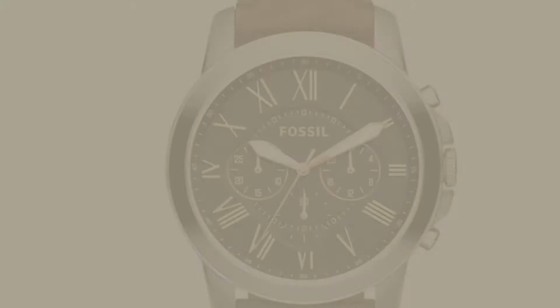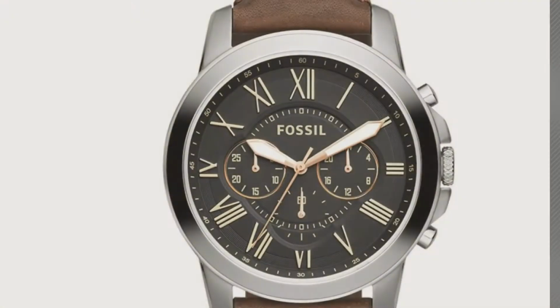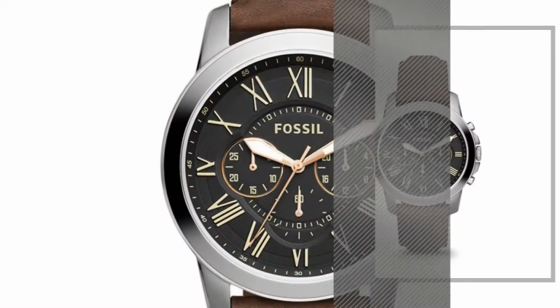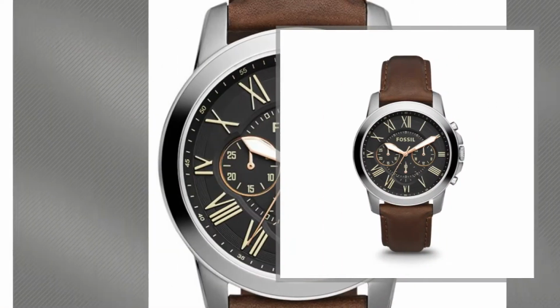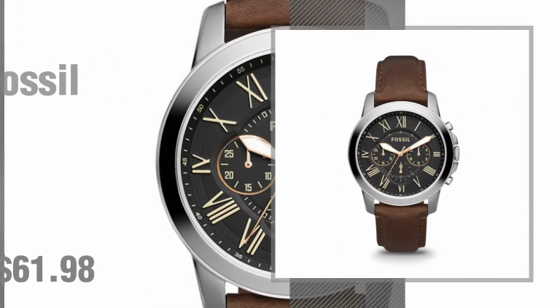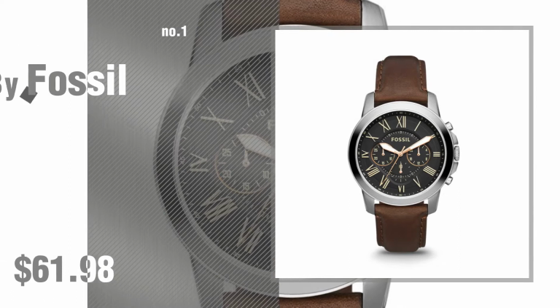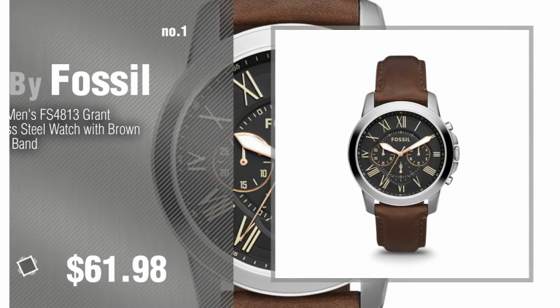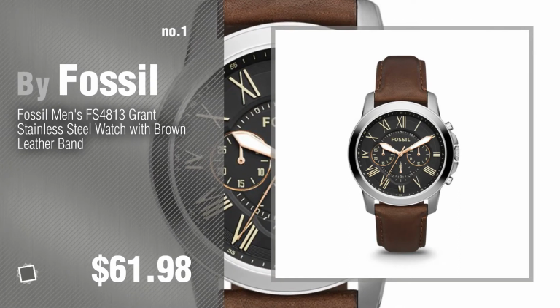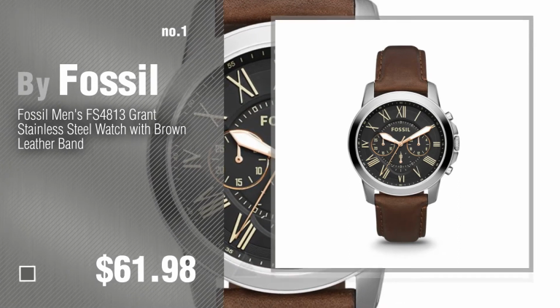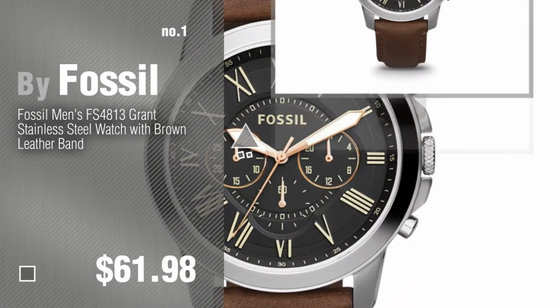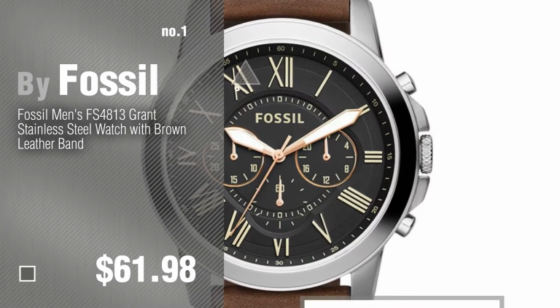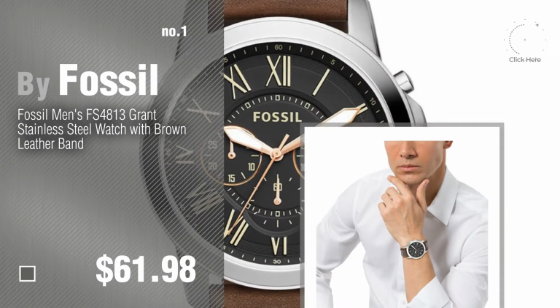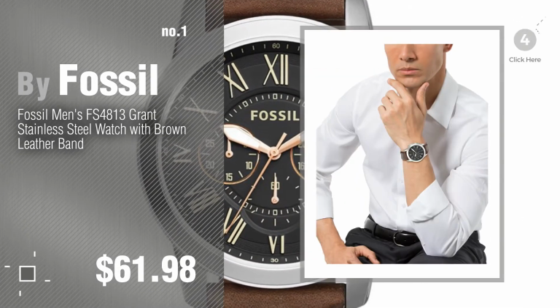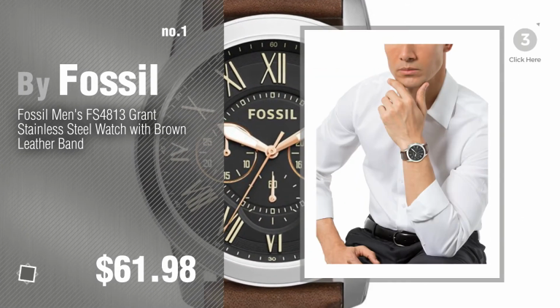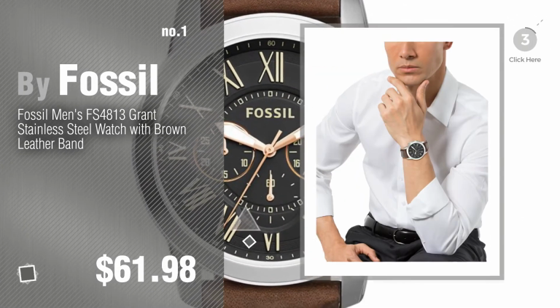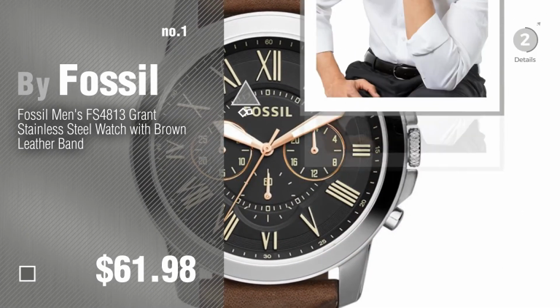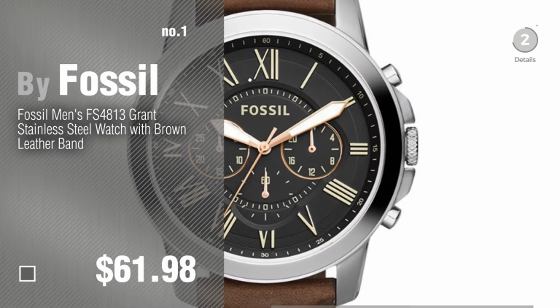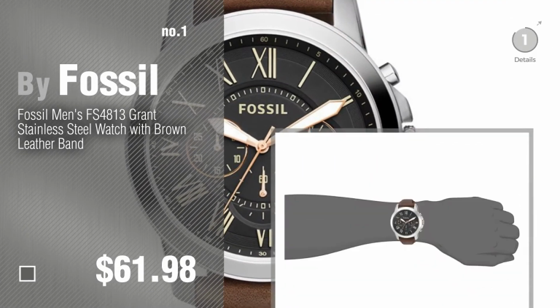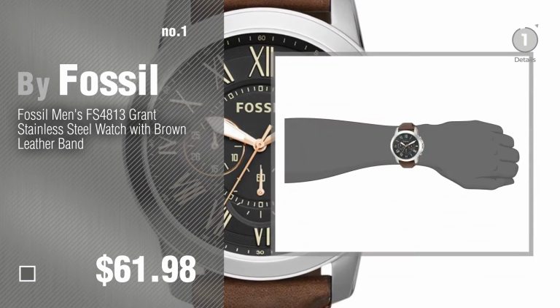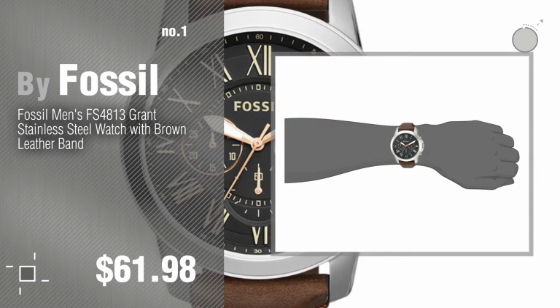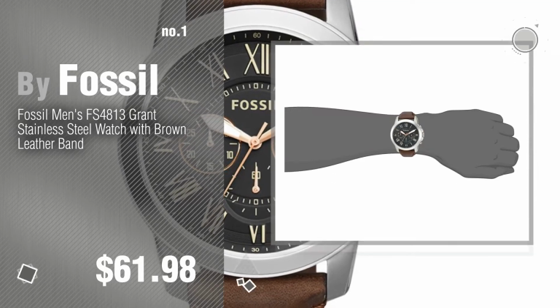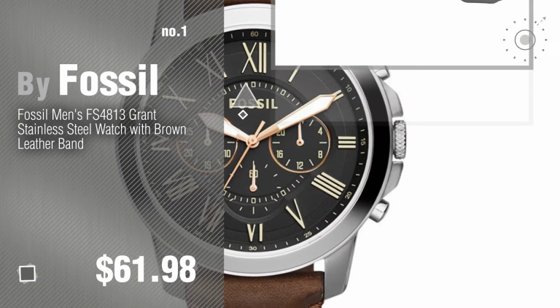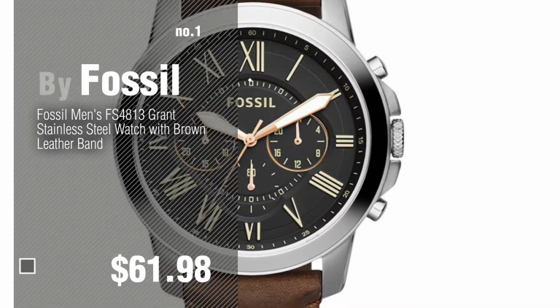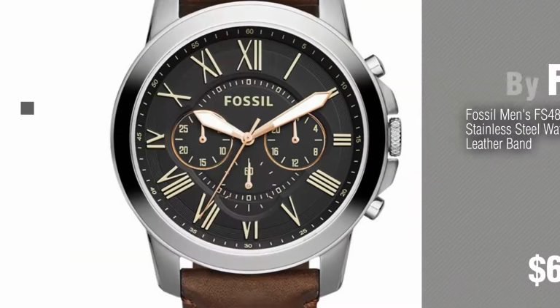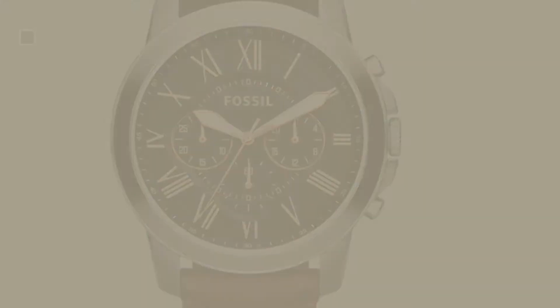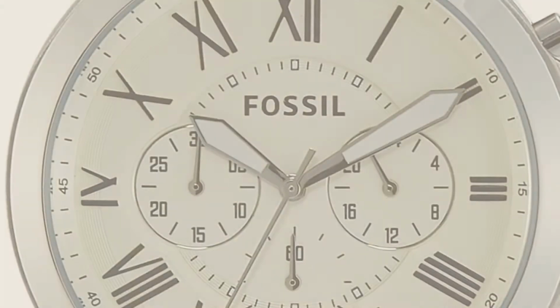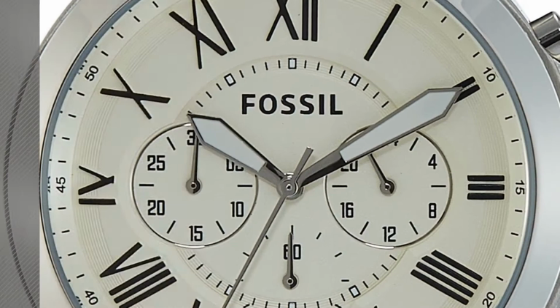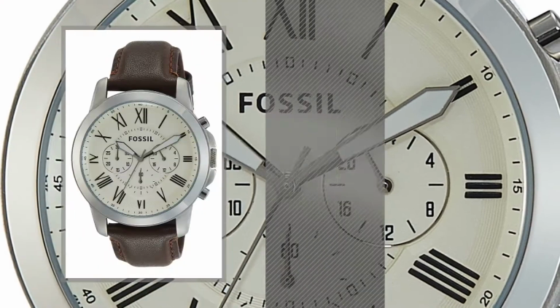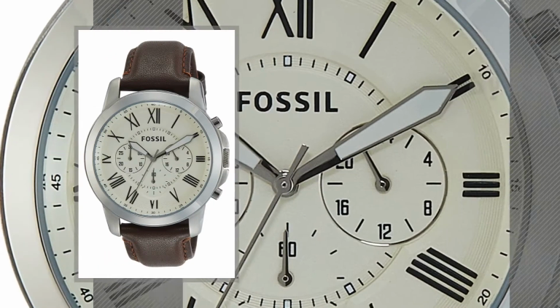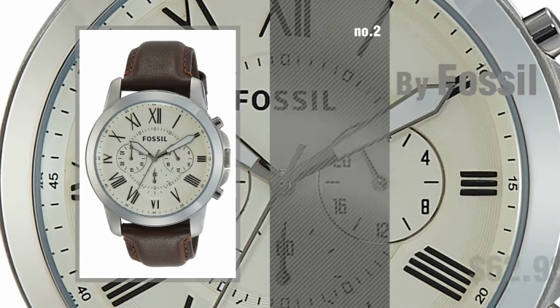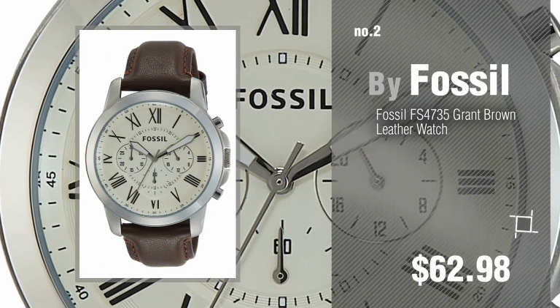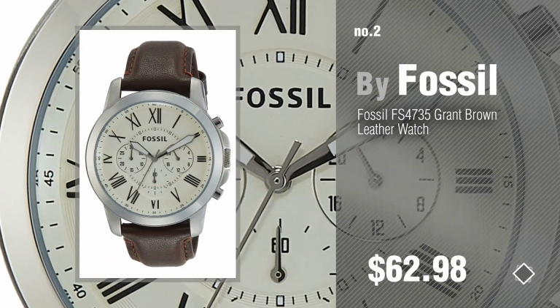Number 1. Most popular, by Fossil. Watch this video and get inspired. Number 2. Another great product by Fossil.